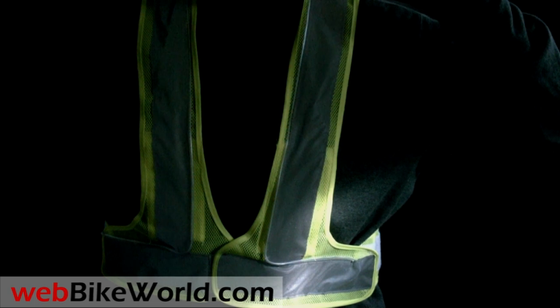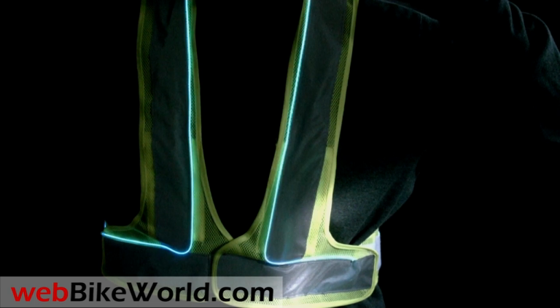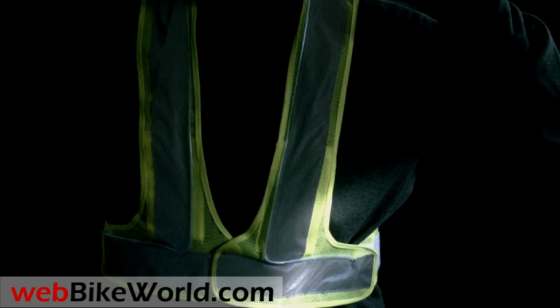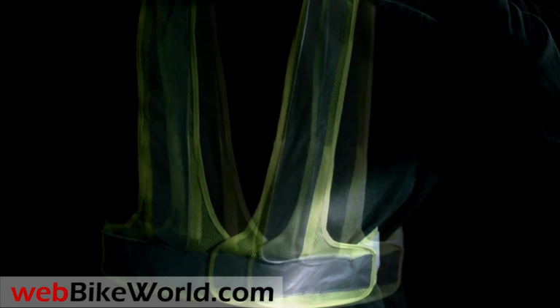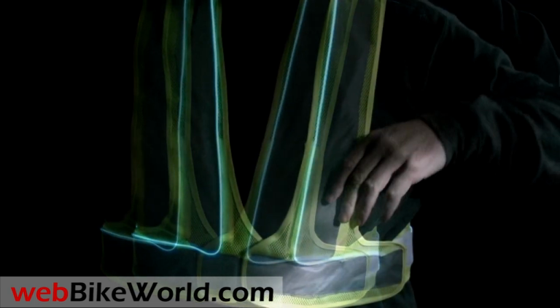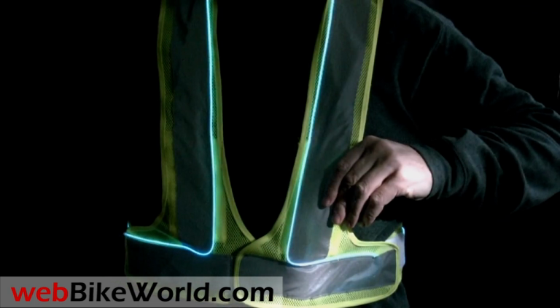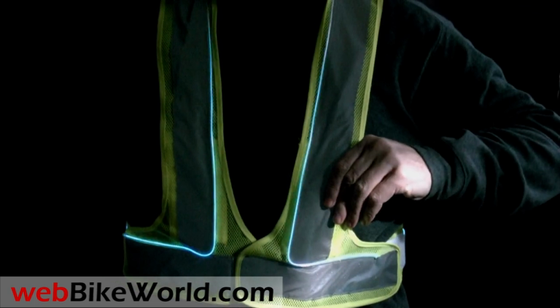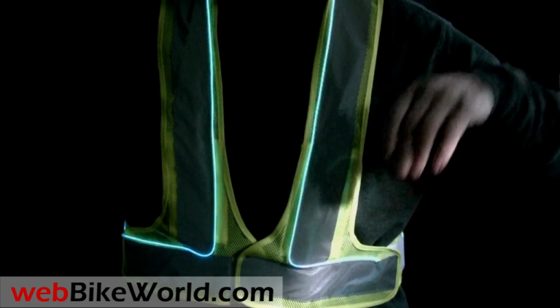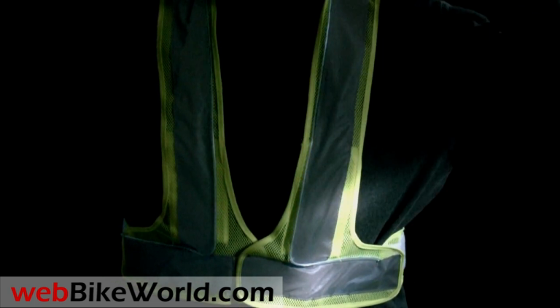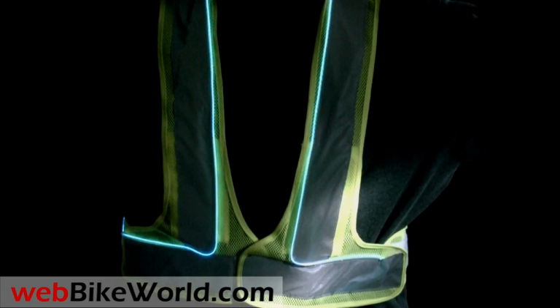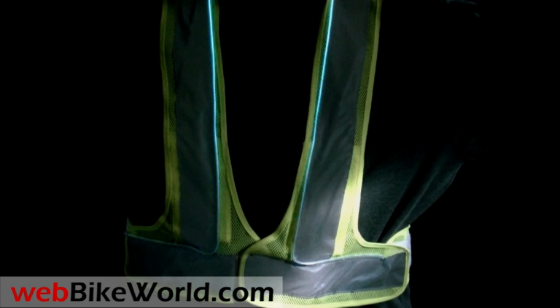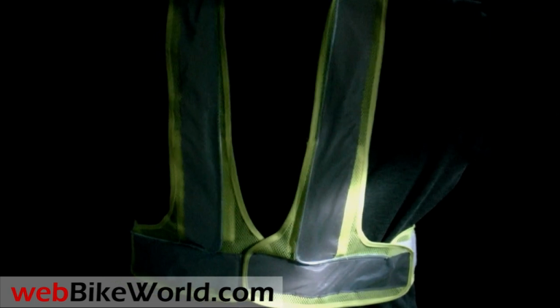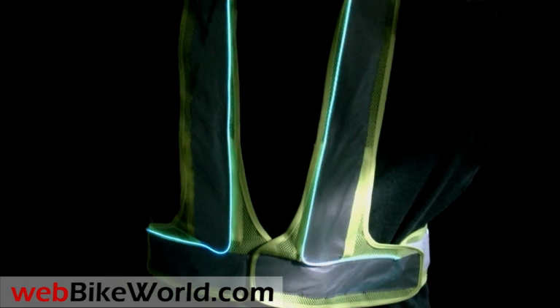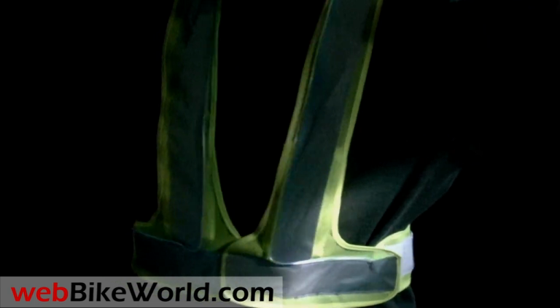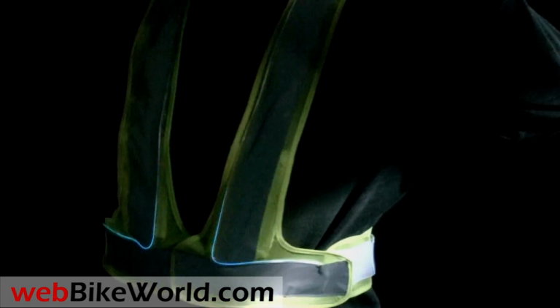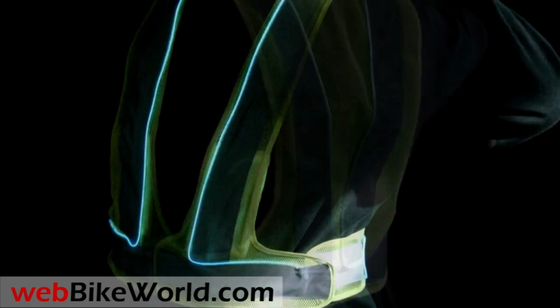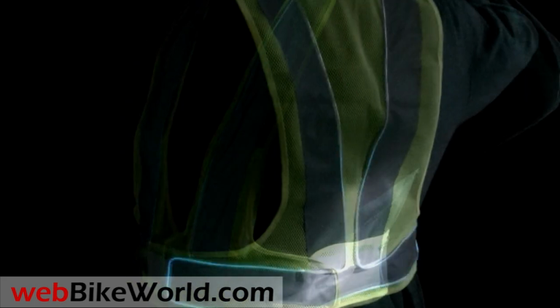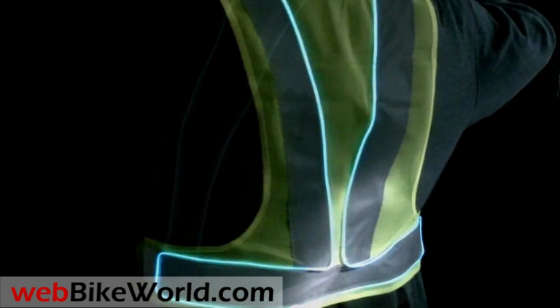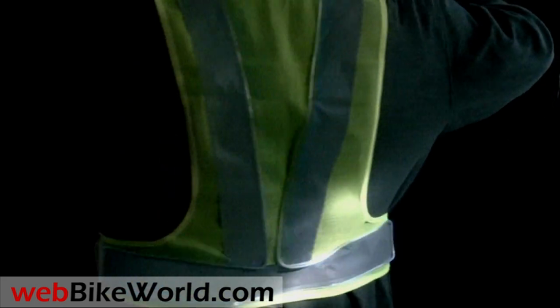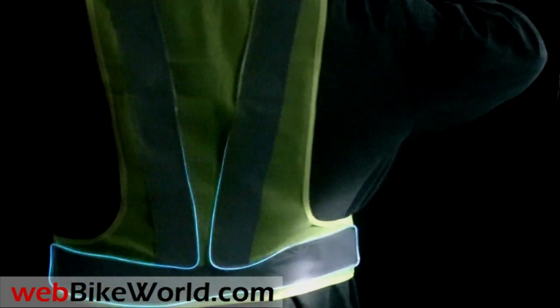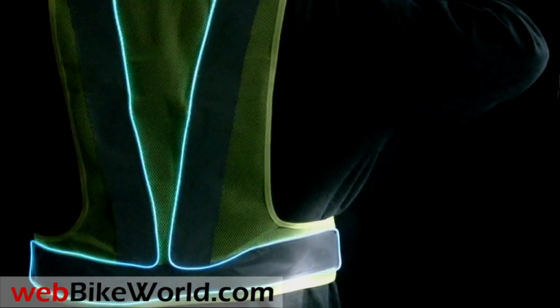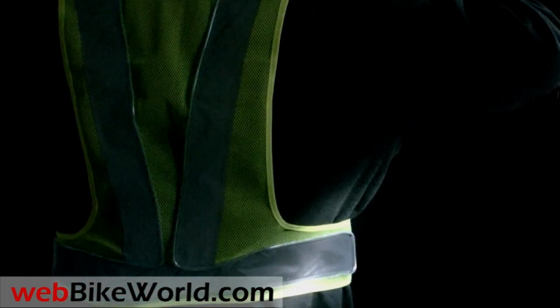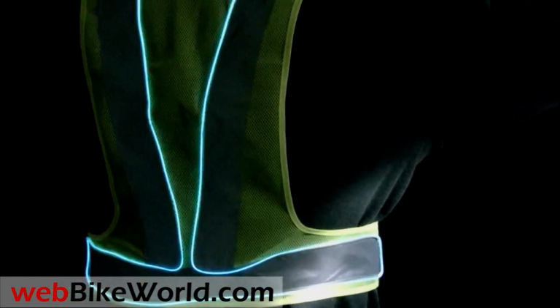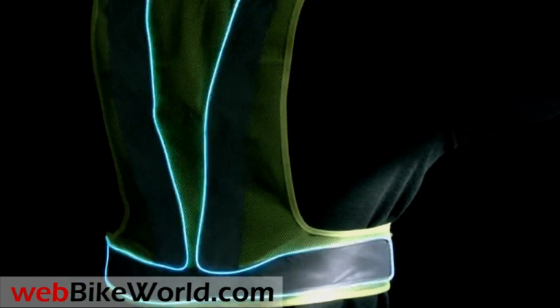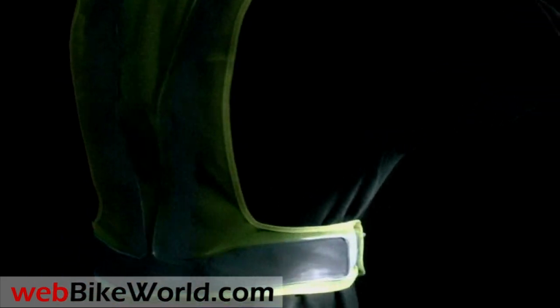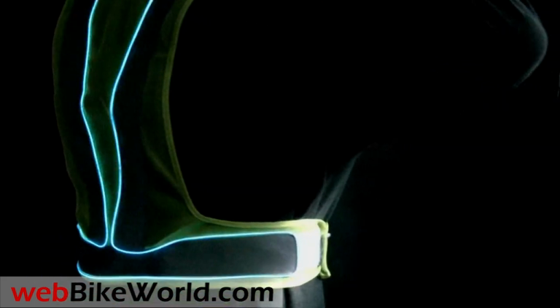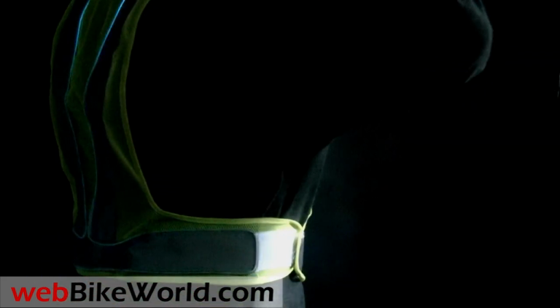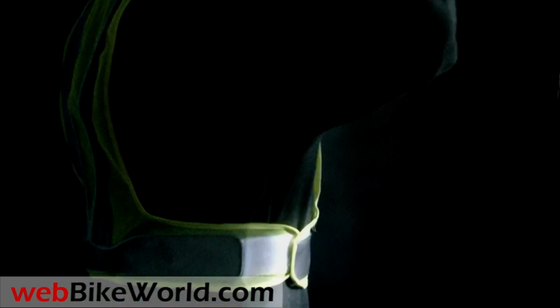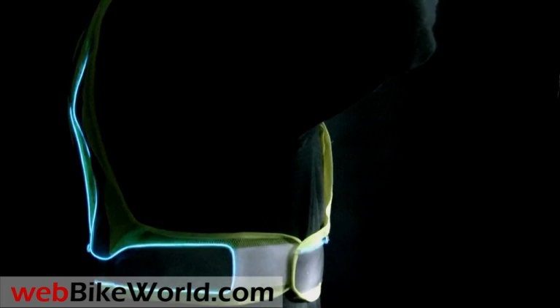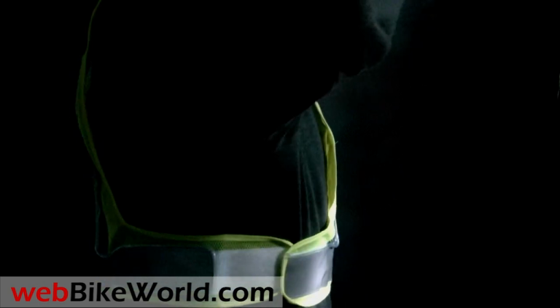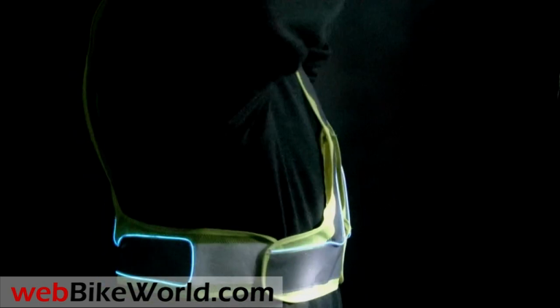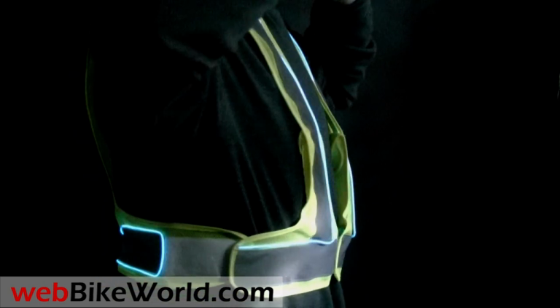So that's a quick look at the US Tech Night Armor Electroluminescent Vests. For more details, photos, and the full review of this product and over 1,000 more, please visit webbikeworld.com. Thanks for watching.